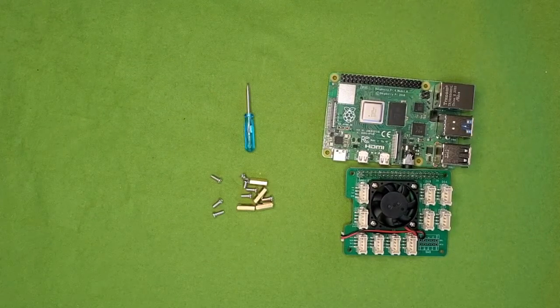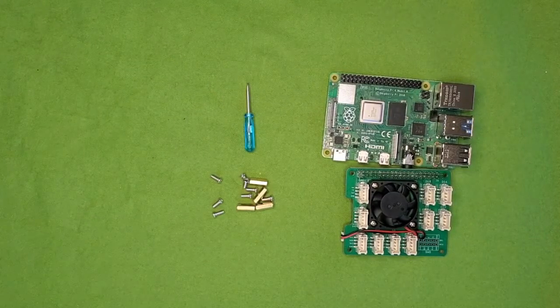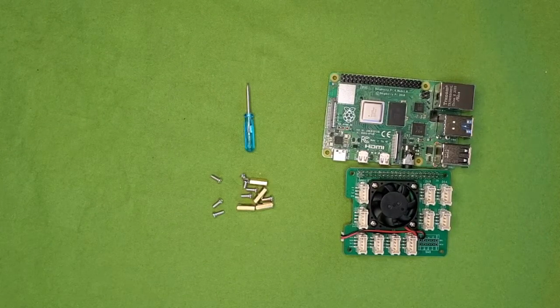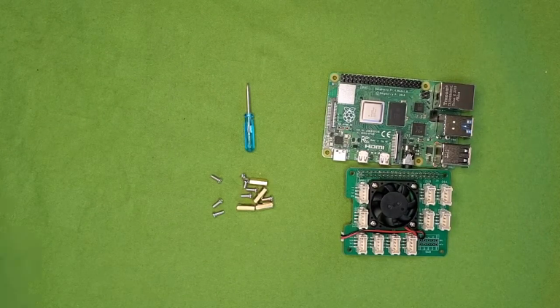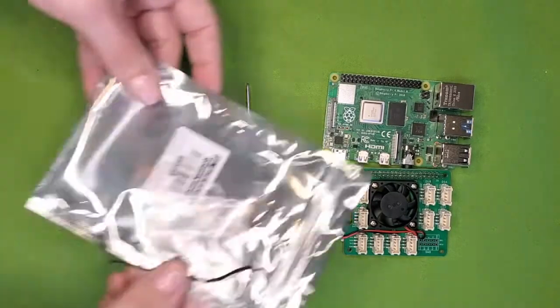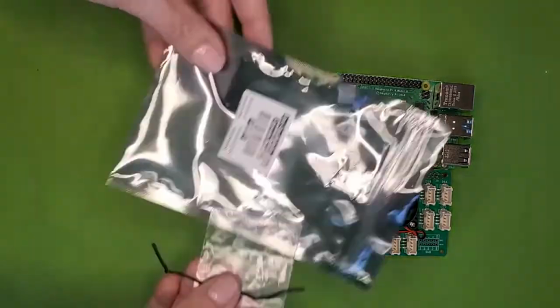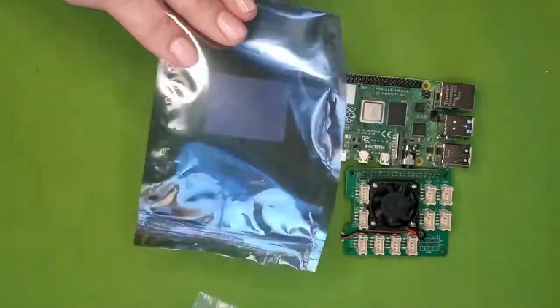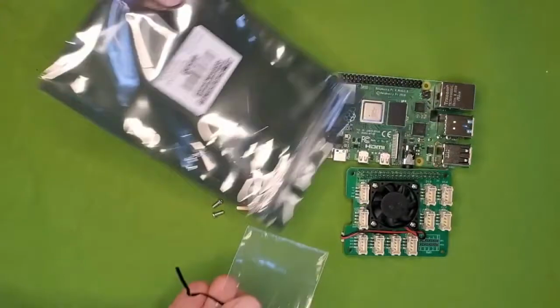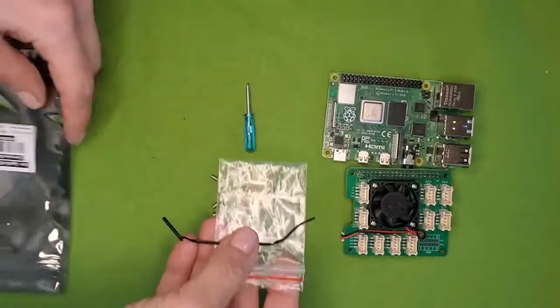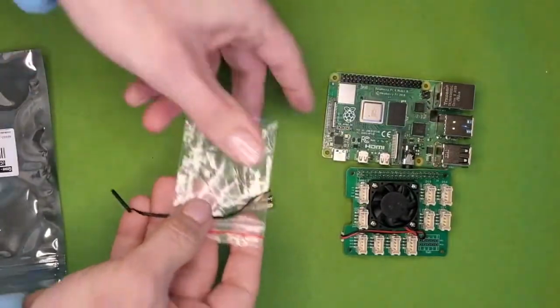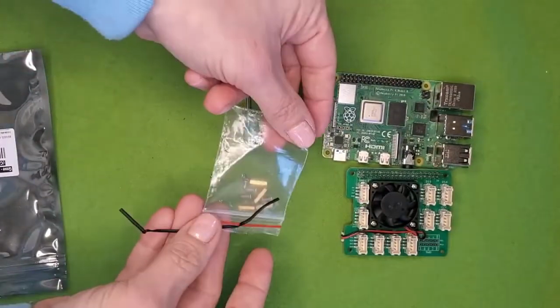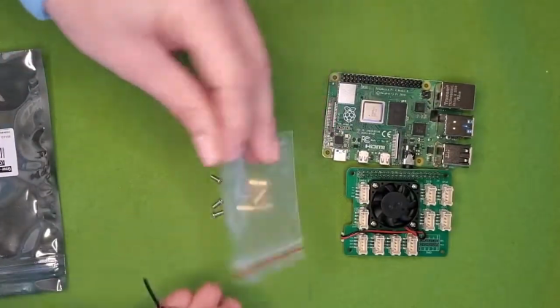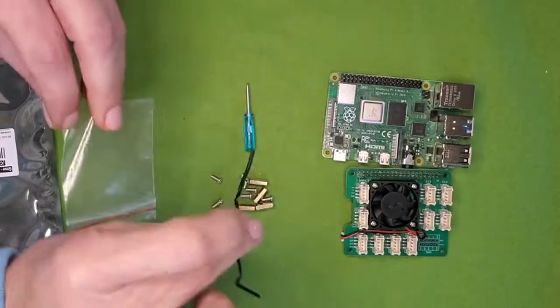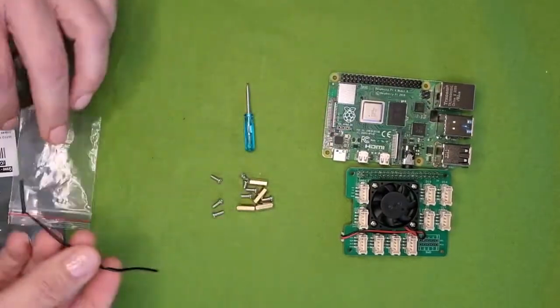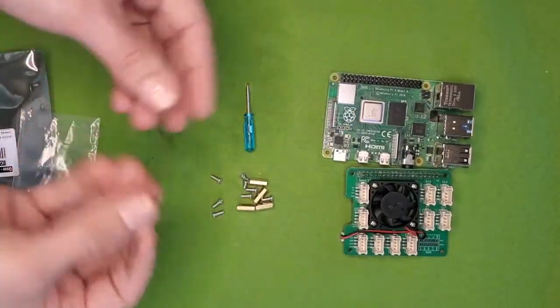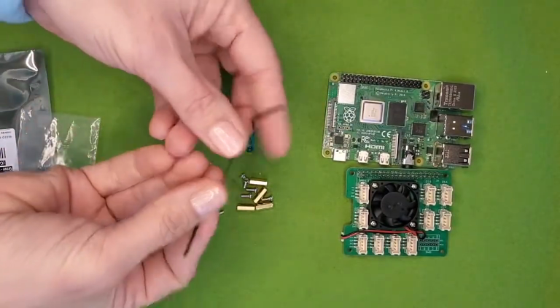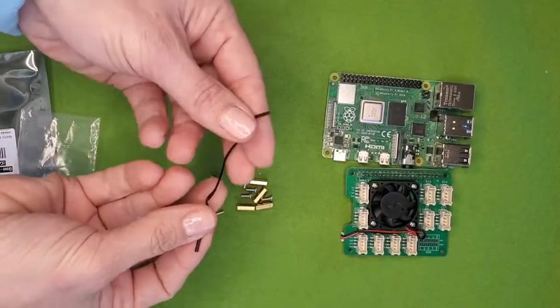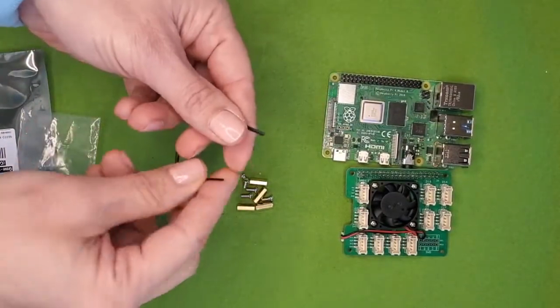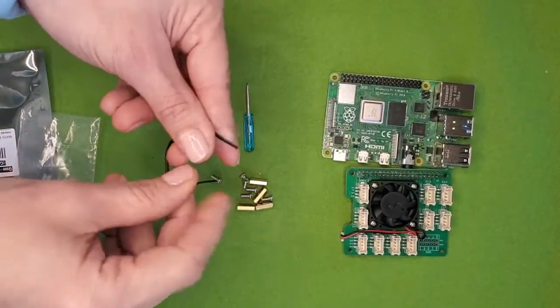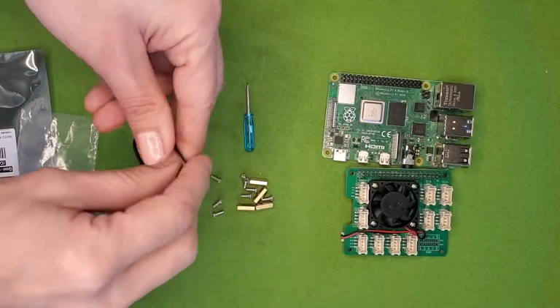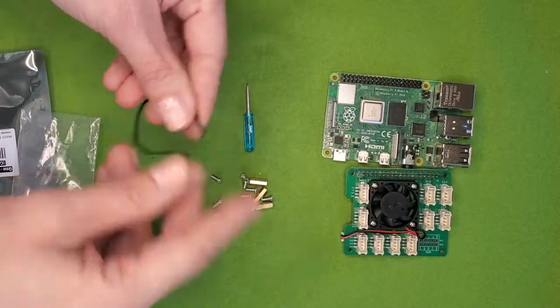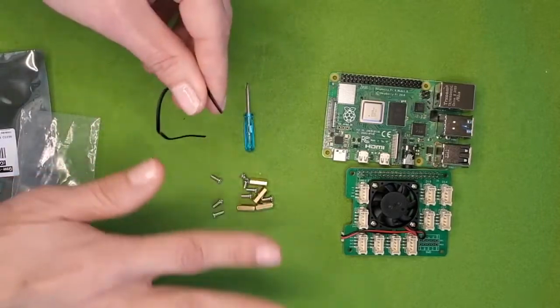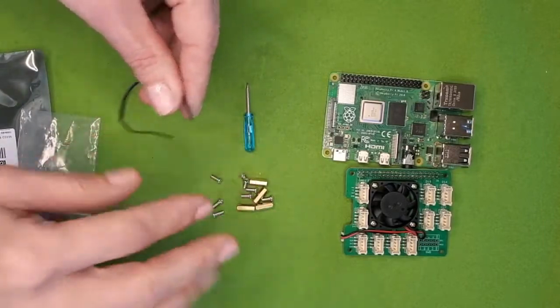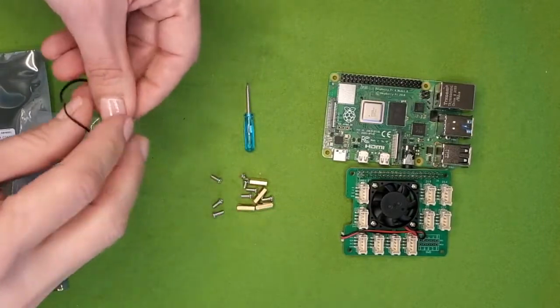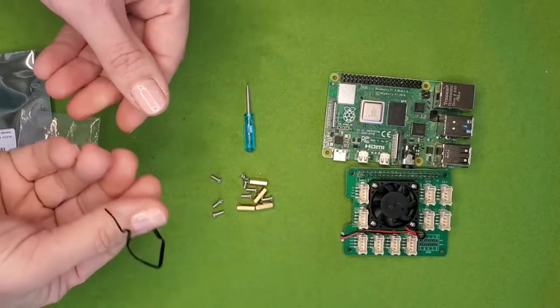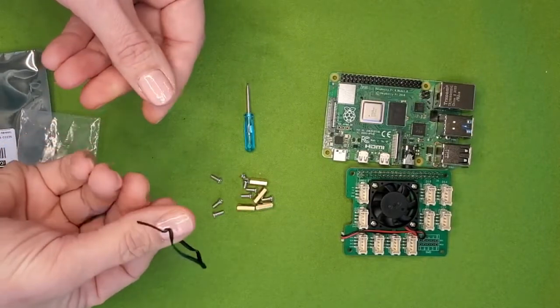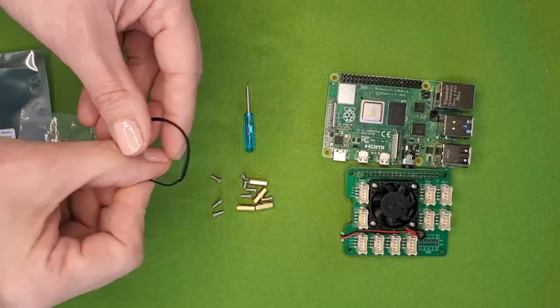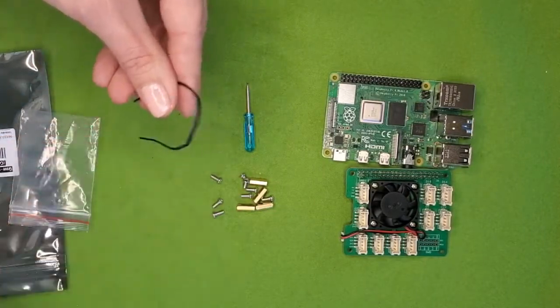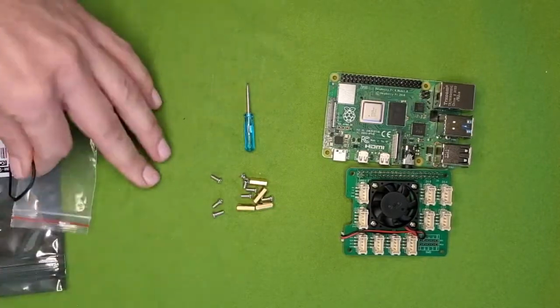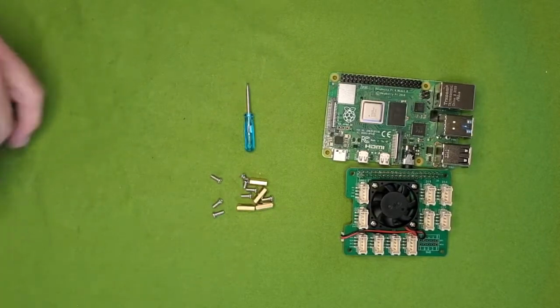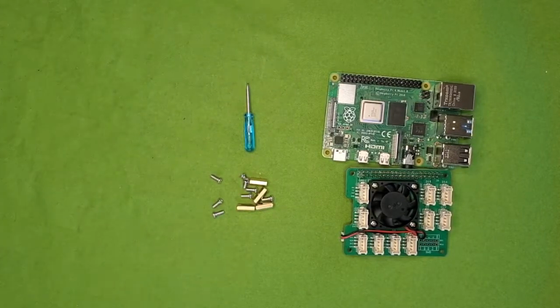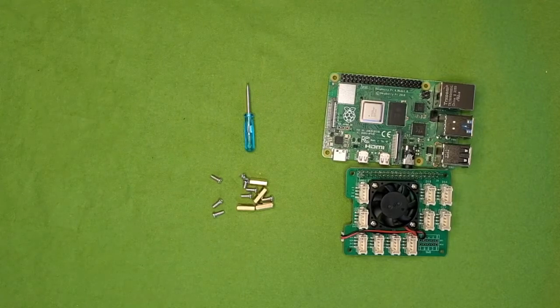When you unpackaged the kit, you saw that the parts came packaged up in sturdy Ziploc bags and came held together with rubber bands and twist ties. You don't want to throw all of these things away, because you can use them to store pieces or to secure the wires more neatly later.